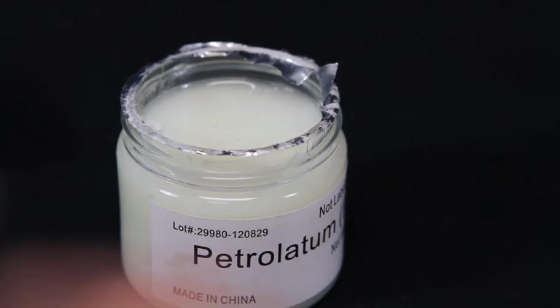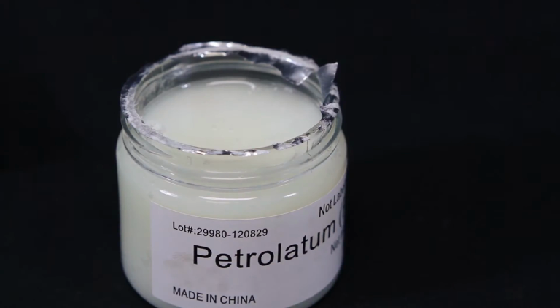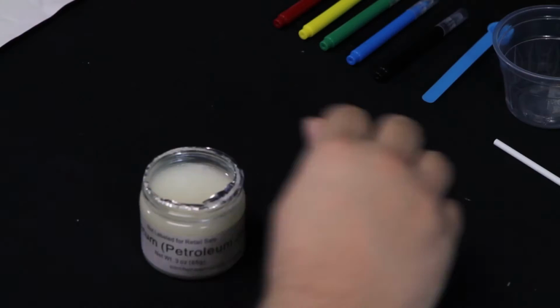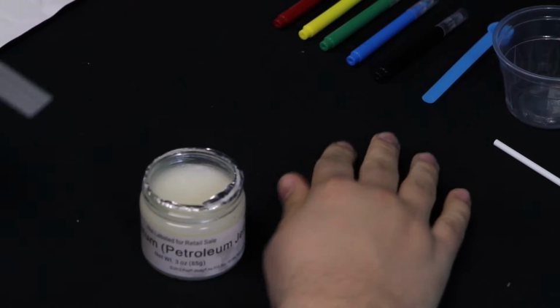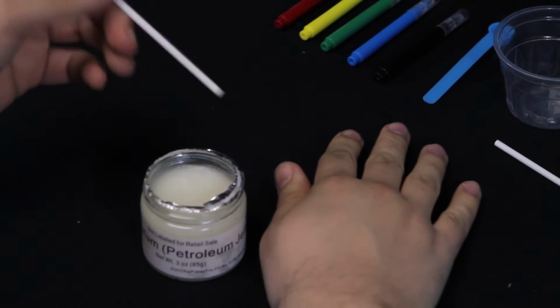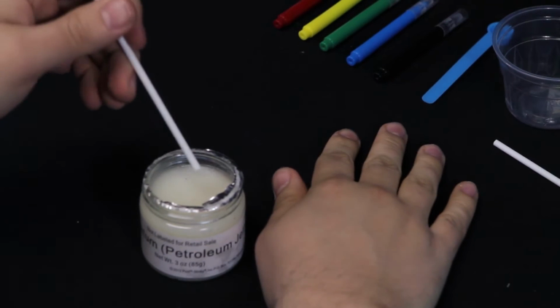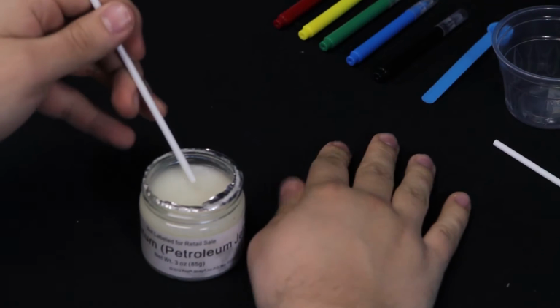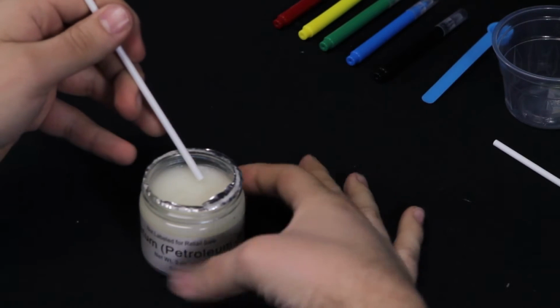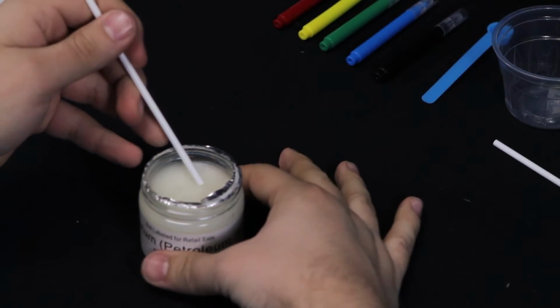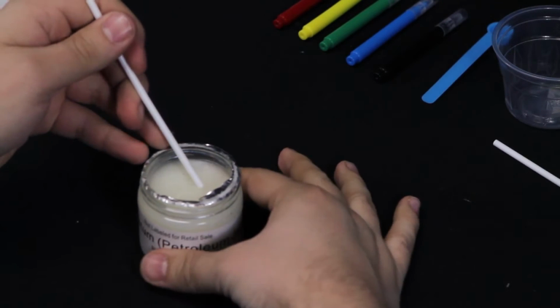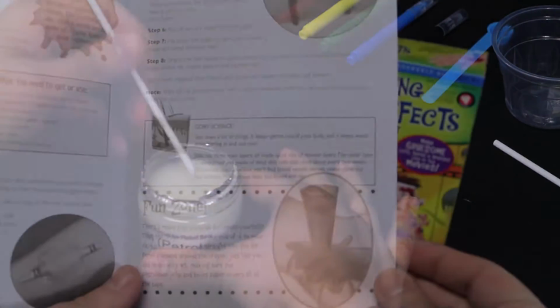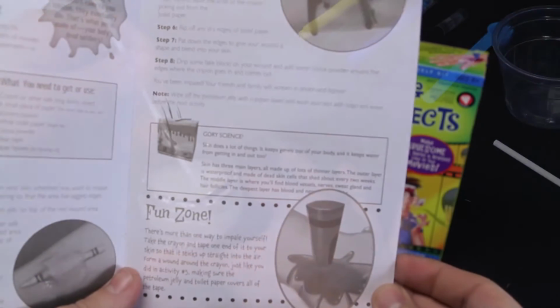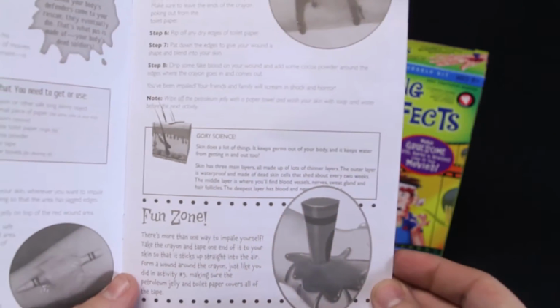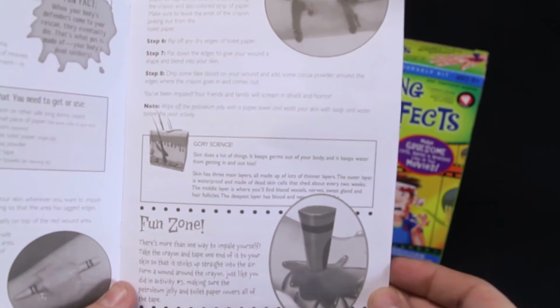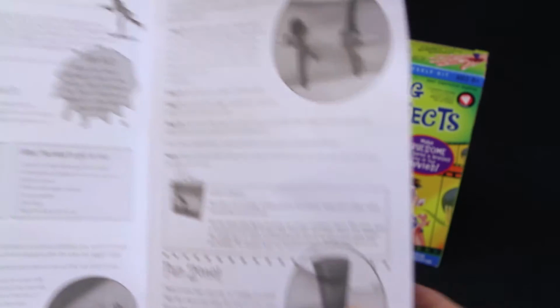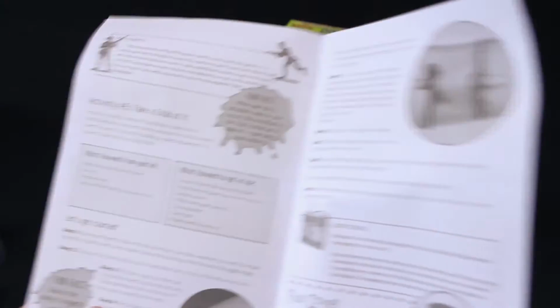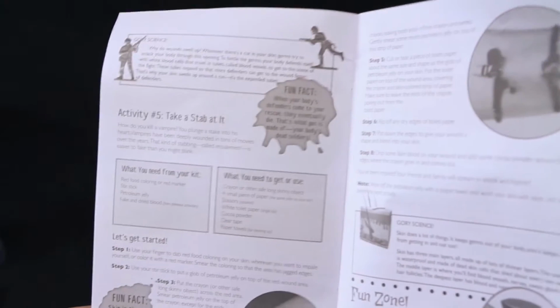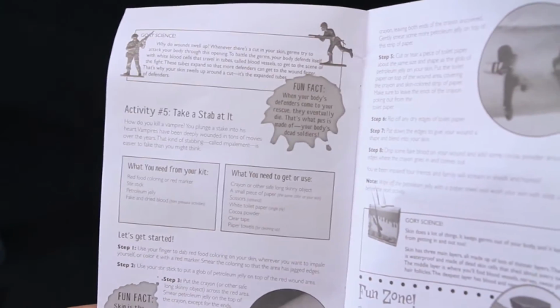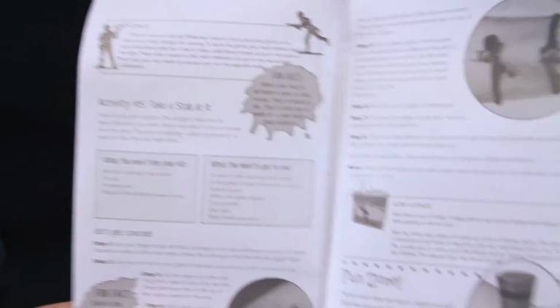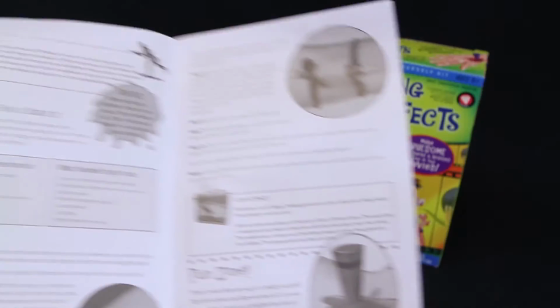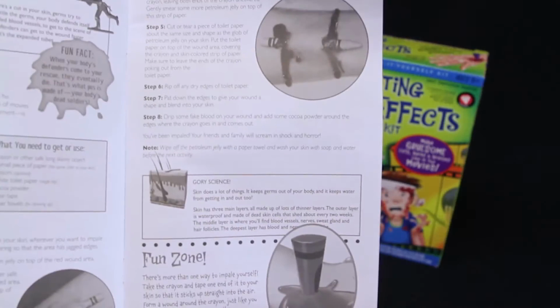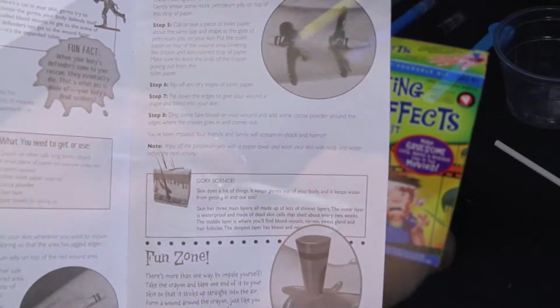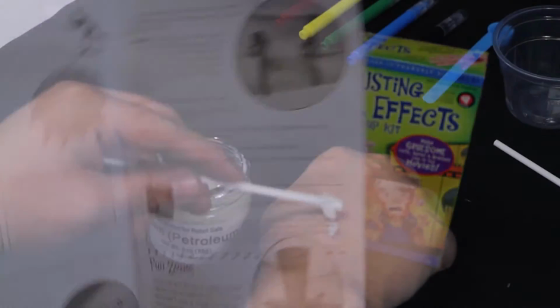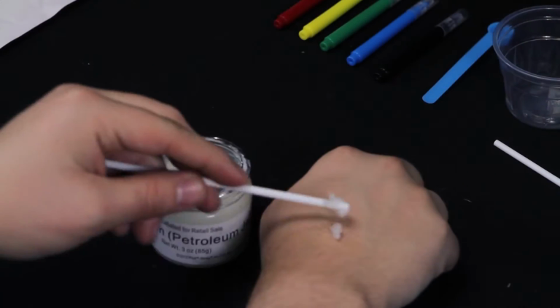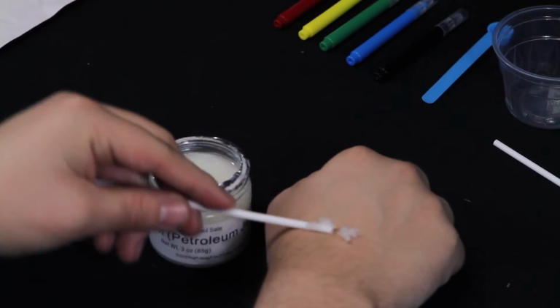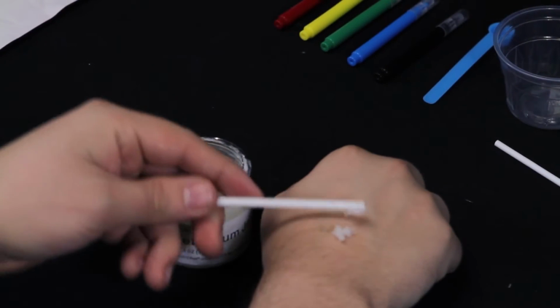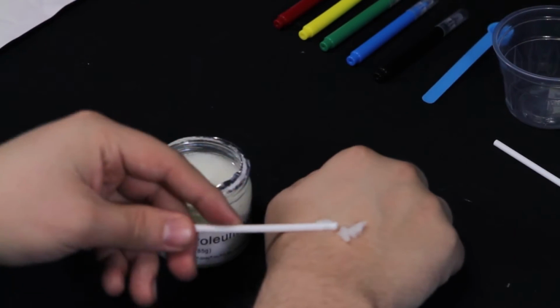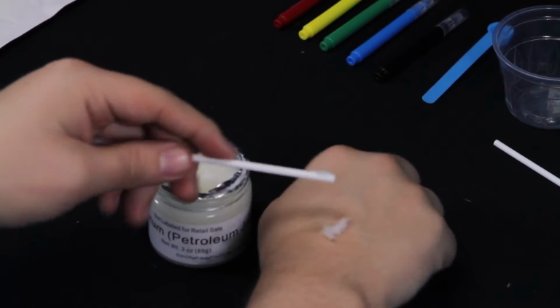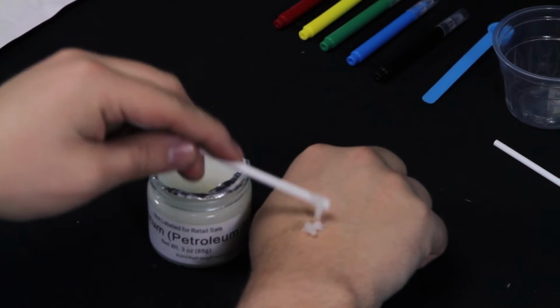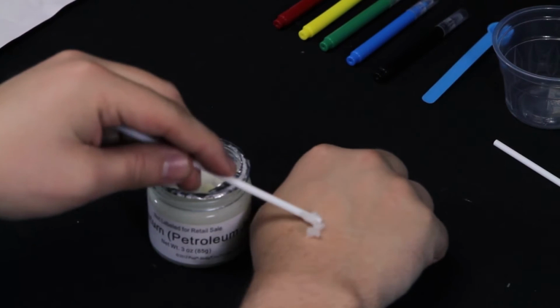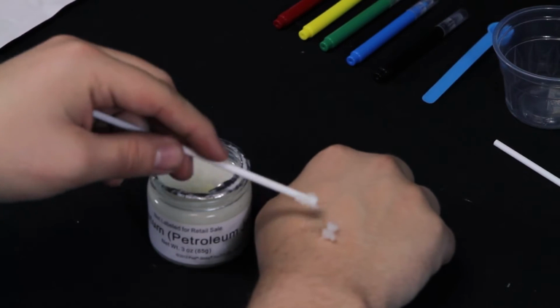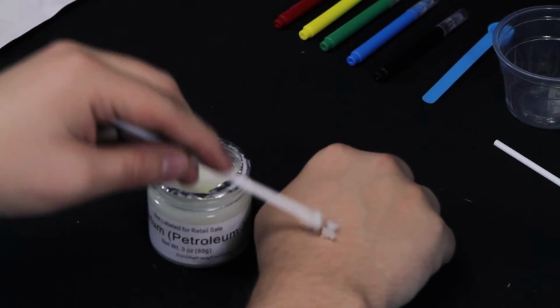Do you know what pus is made out of, or that skin is the largest organ? You will learn this and more with fun facts and information throughout the activity guide. Inside the kit there are seven fun but gruesome educational activities to do.